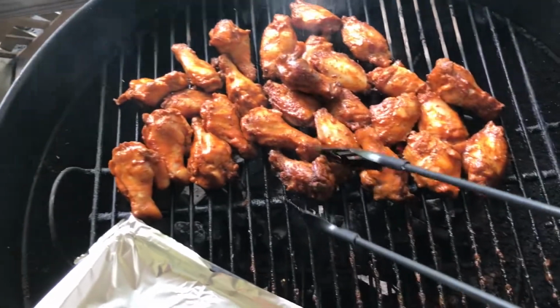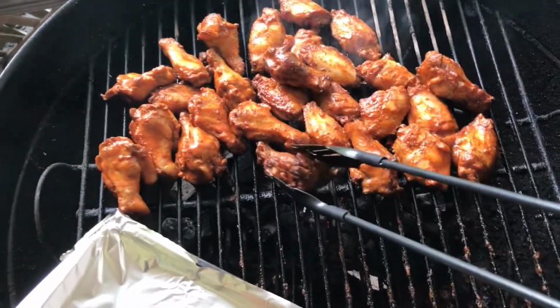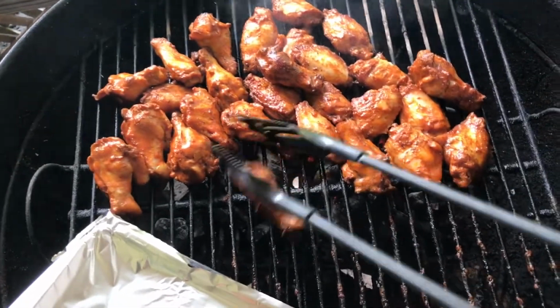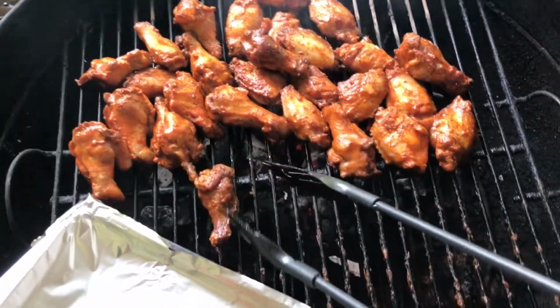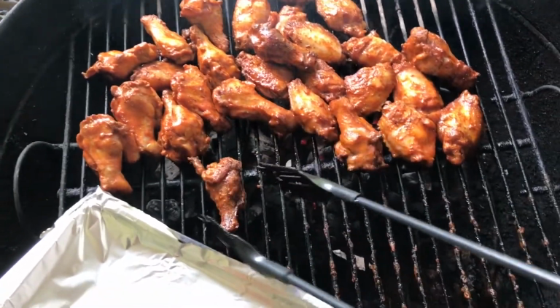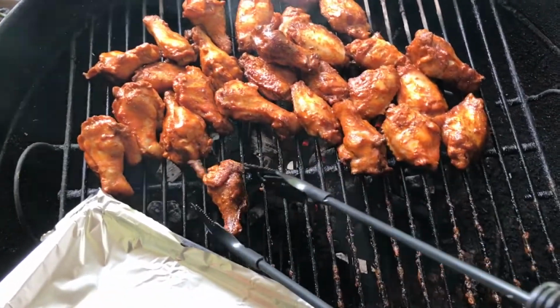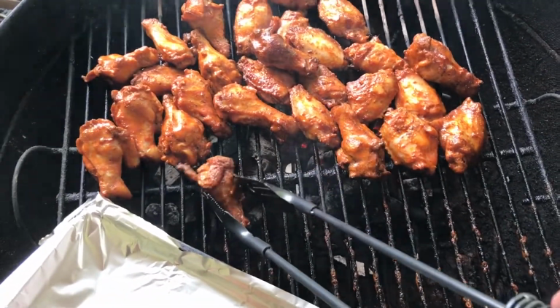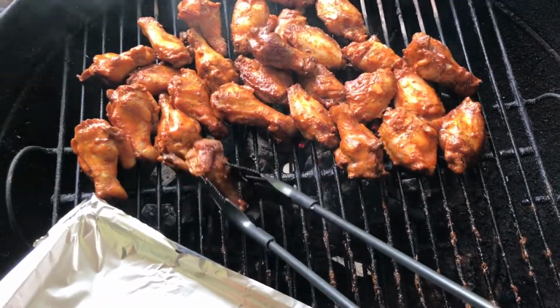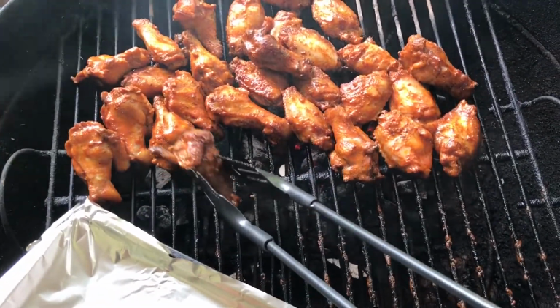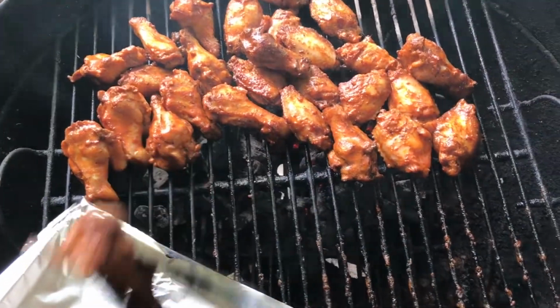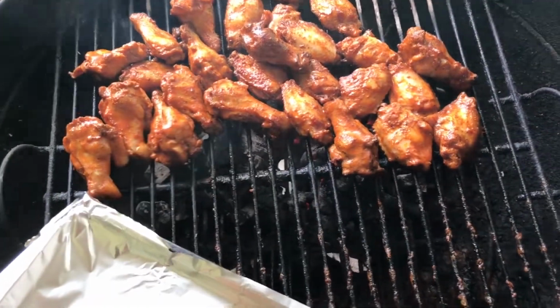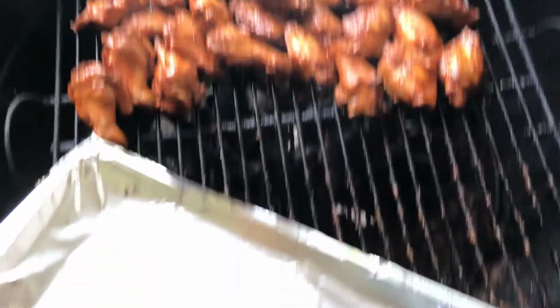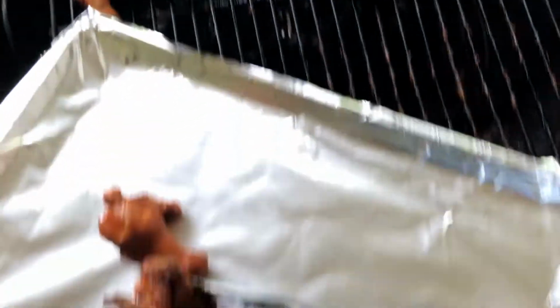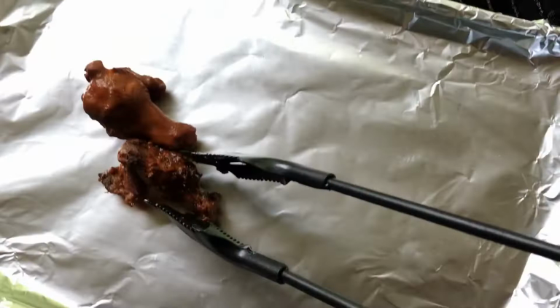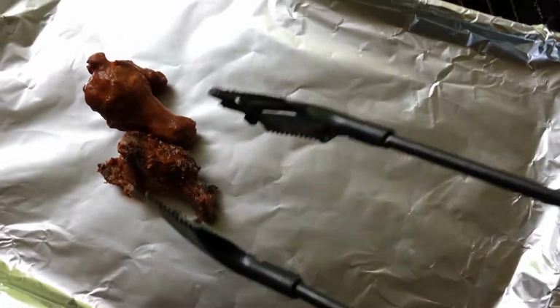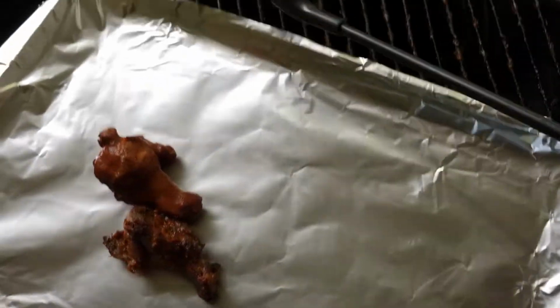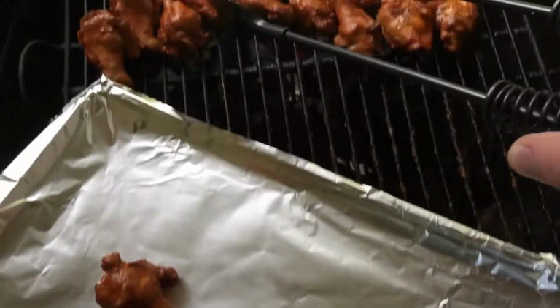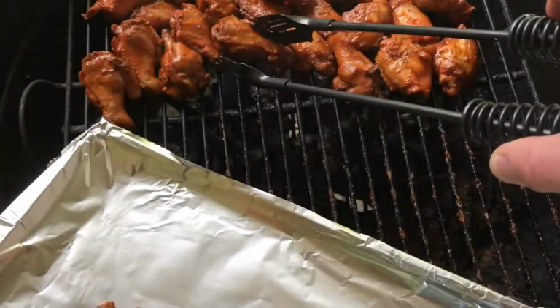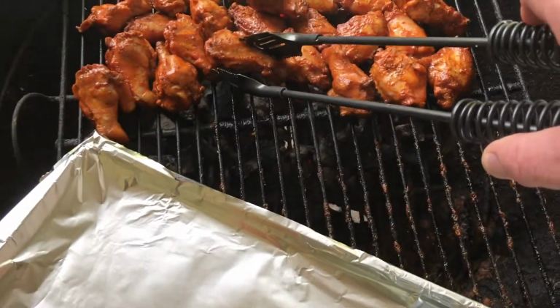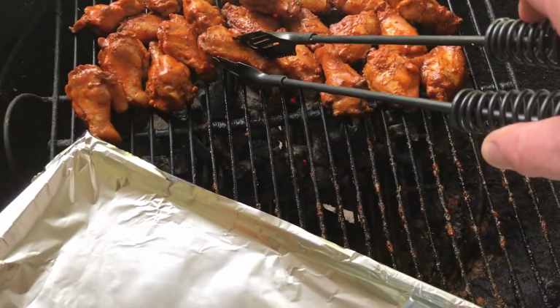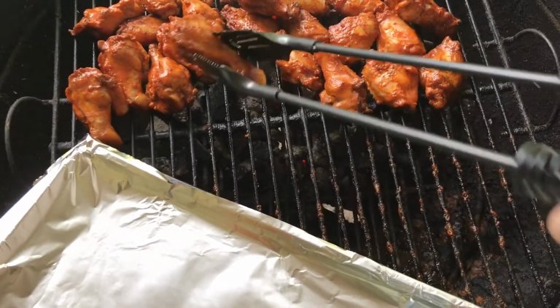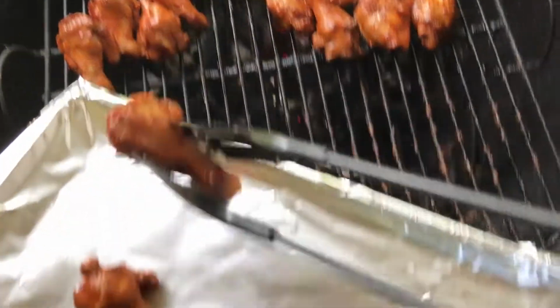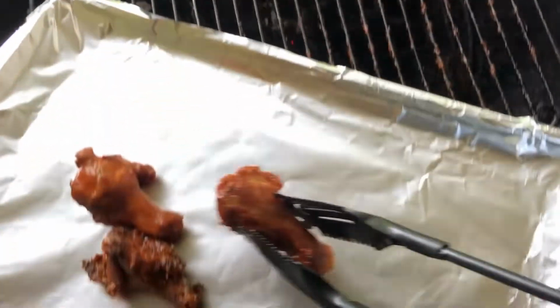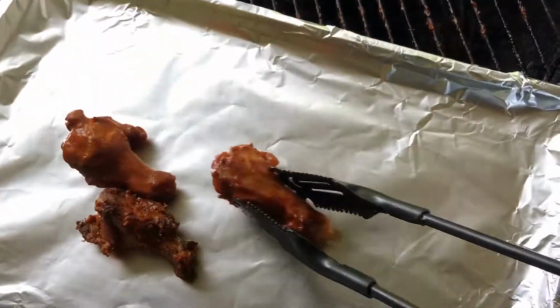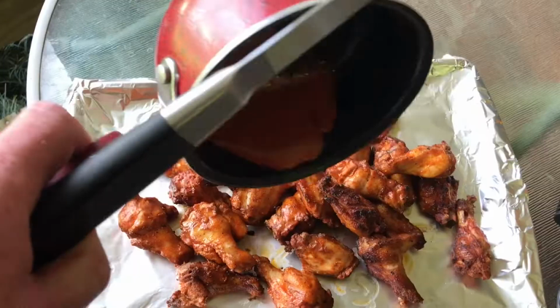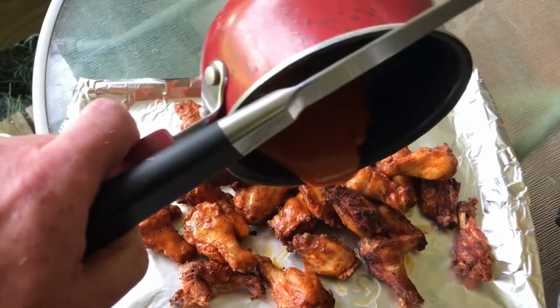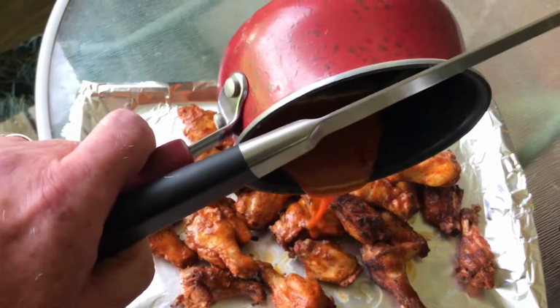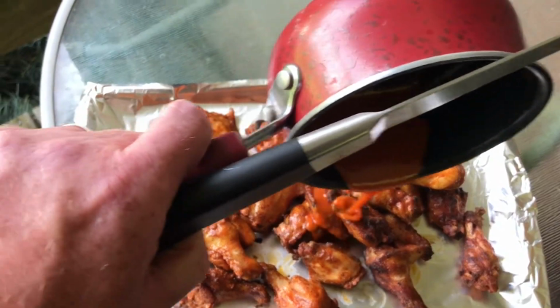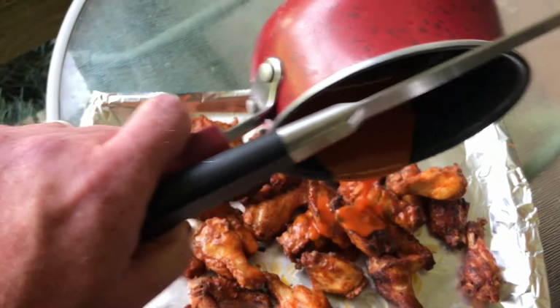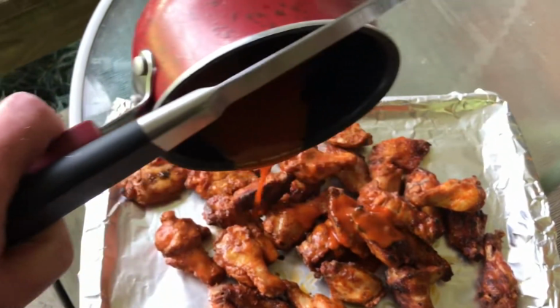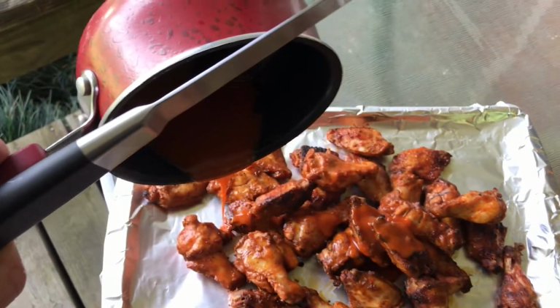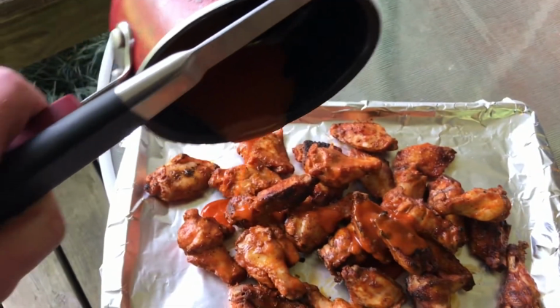They're looking good, they're smelling good, and we're ready to eat. It's been about two hours — roughly two hours and ten minutes. Pouring that extra sauce on, that leftover sauce — you don't waste it, it's so good.